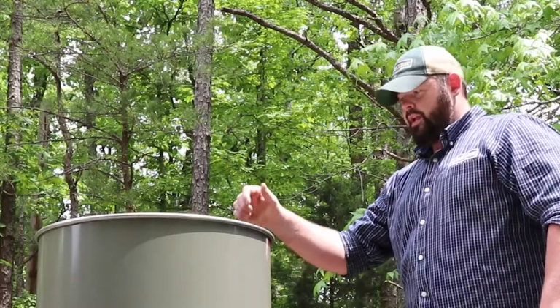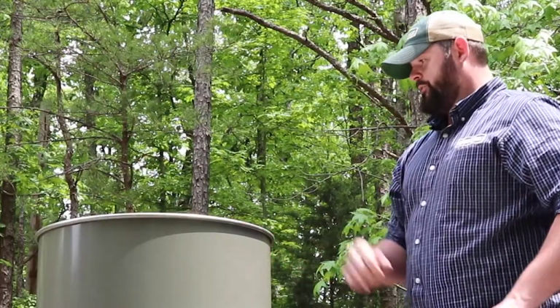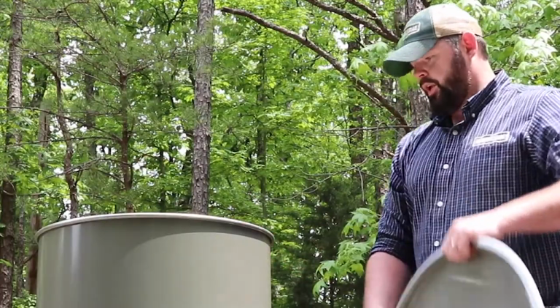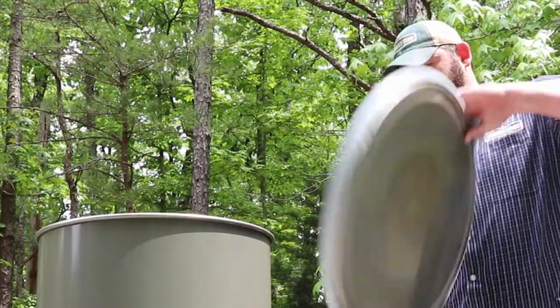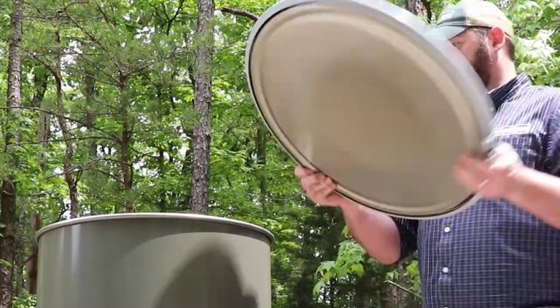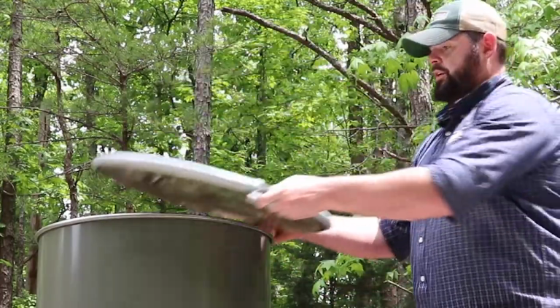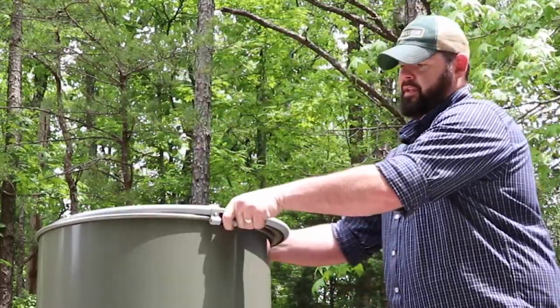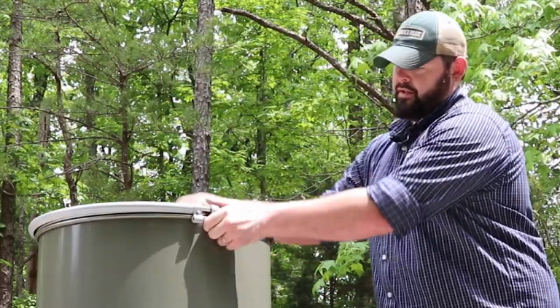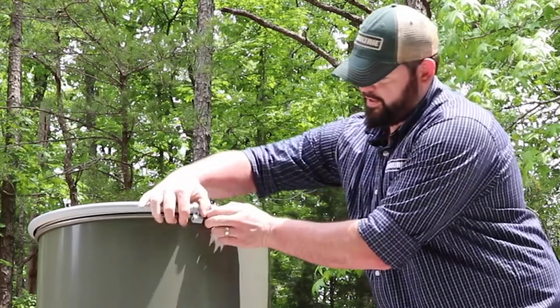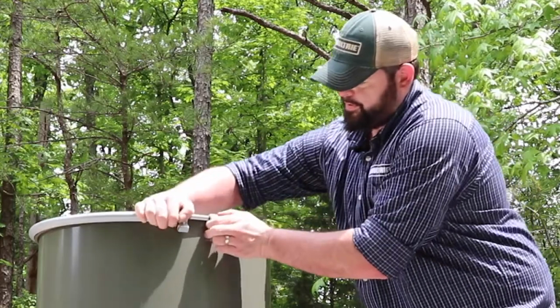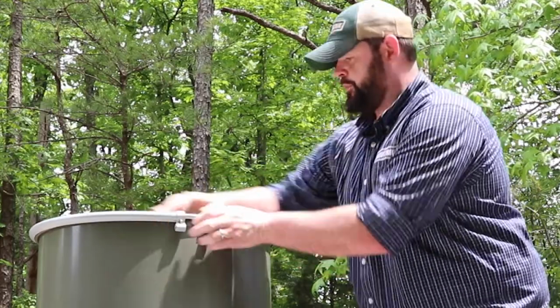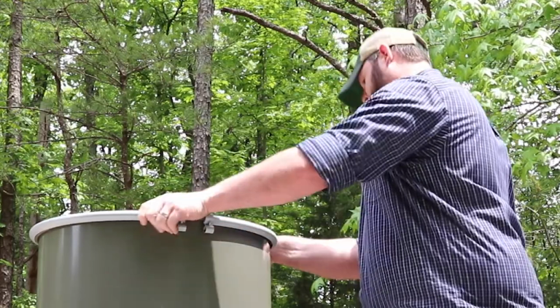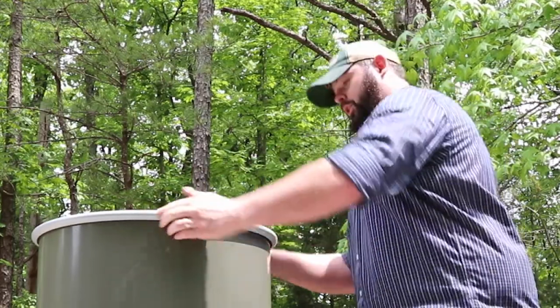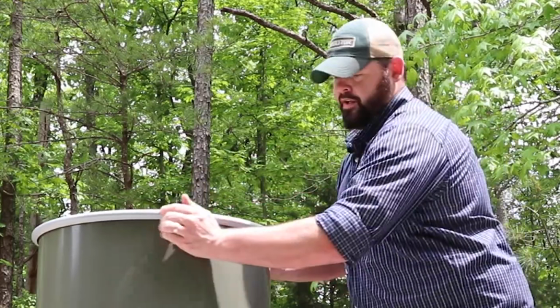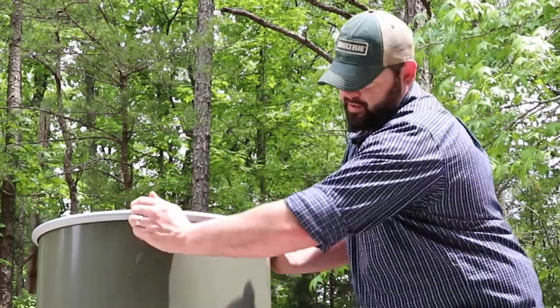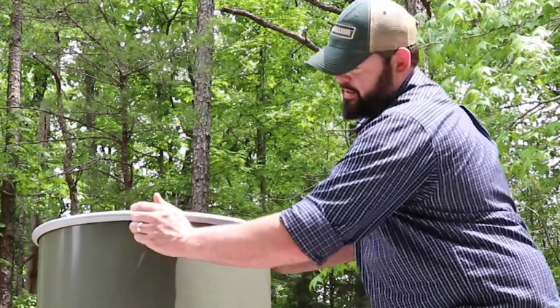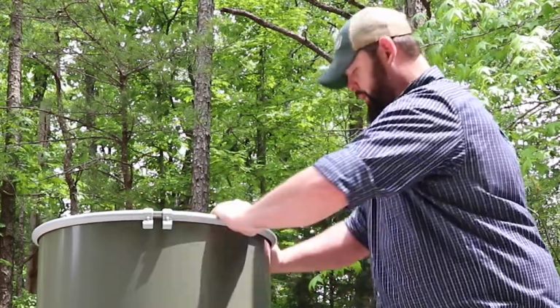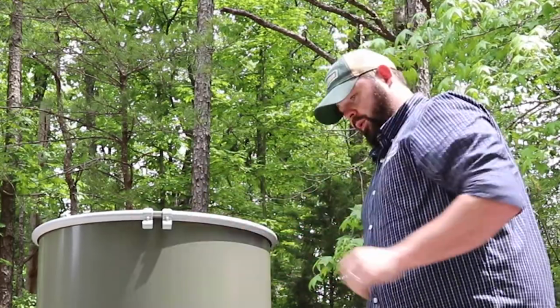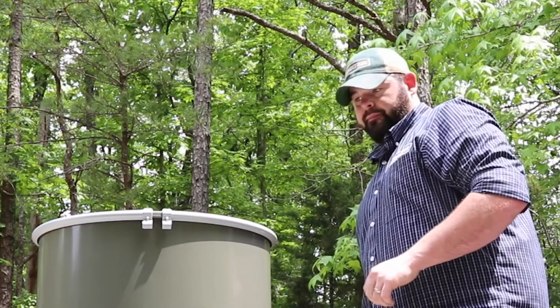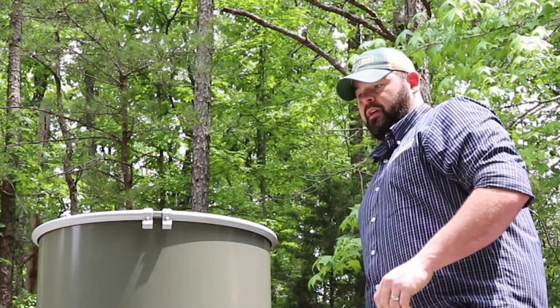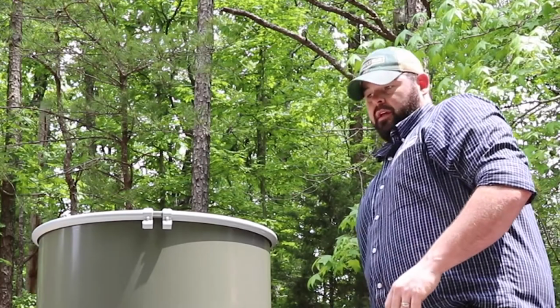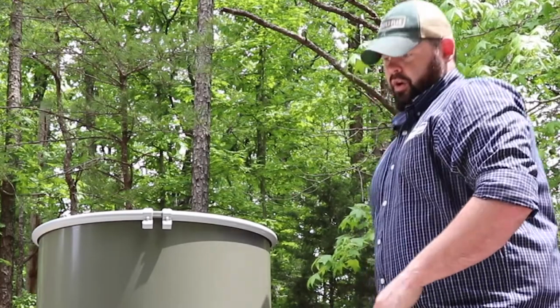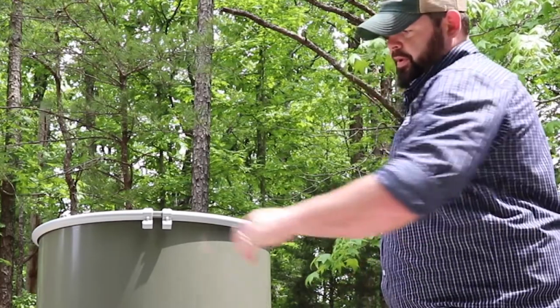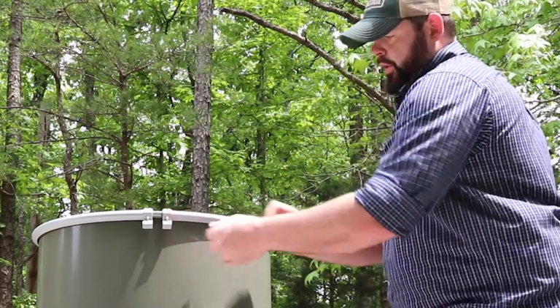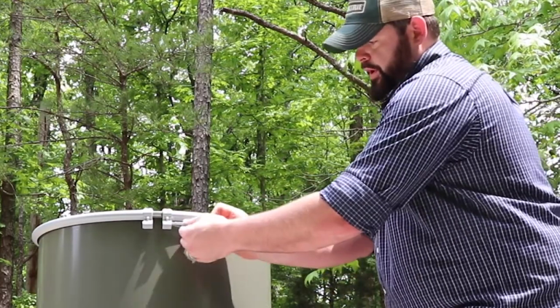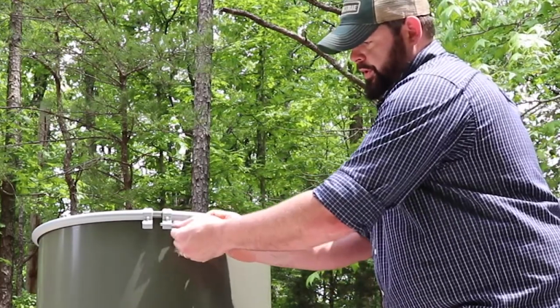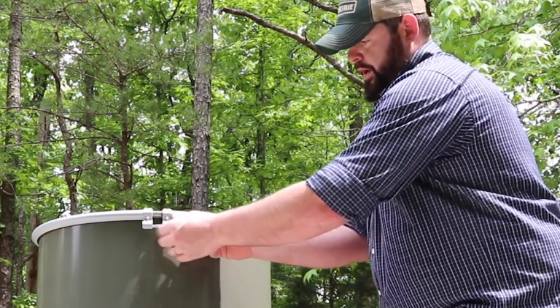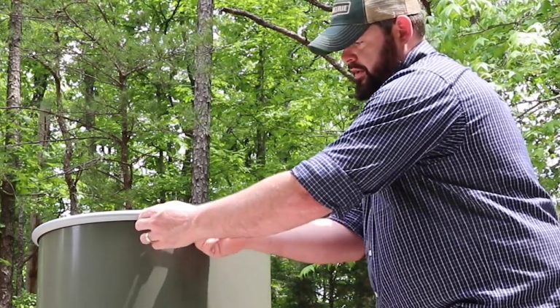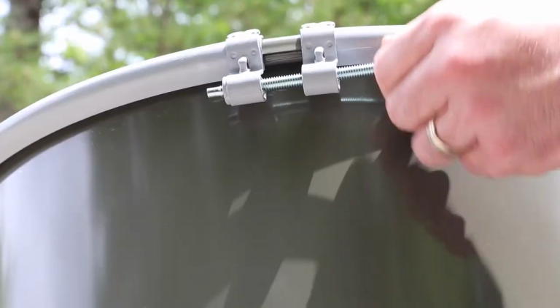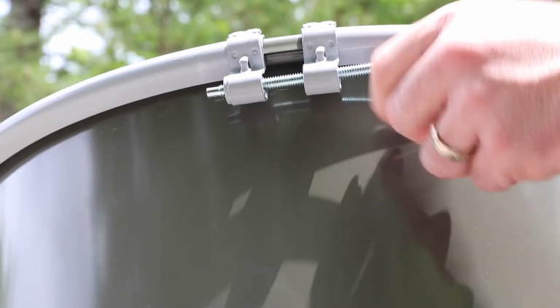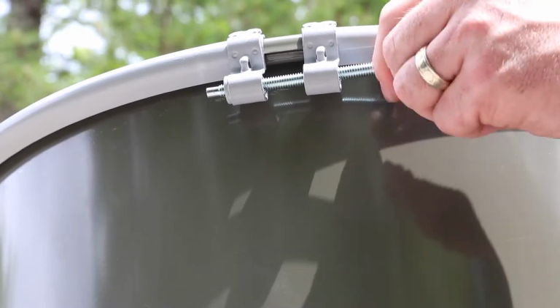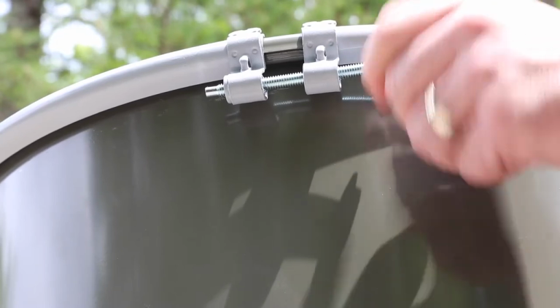Now that we've got our feeder all loaded up, we're going to put our lid on — very simple if you've ever put a lid on a barrel before. Make sure we've got that where we want it. You're also supplied a bolt that will go through the ring and keep that nice and secure.